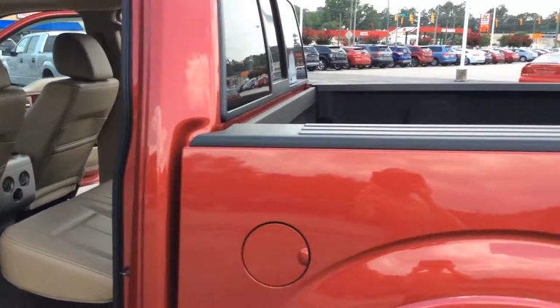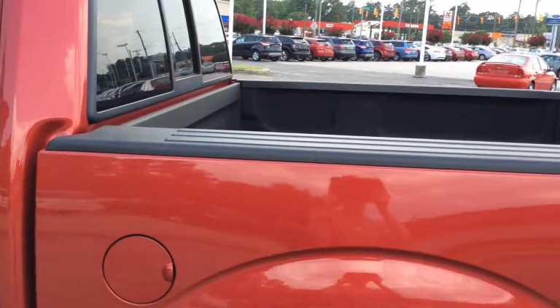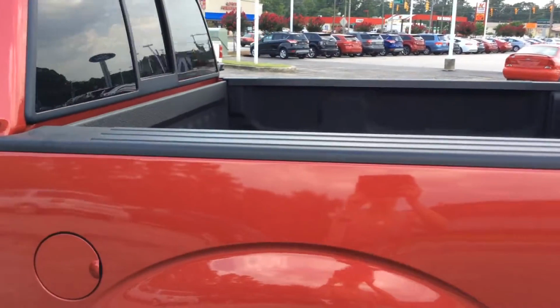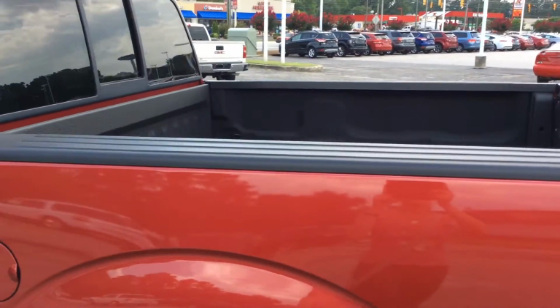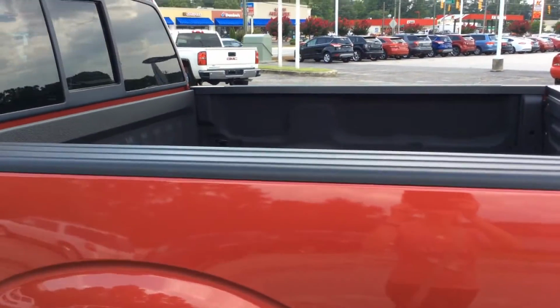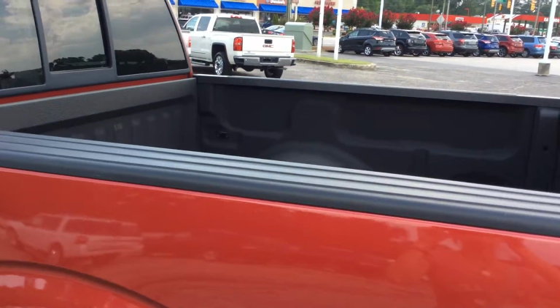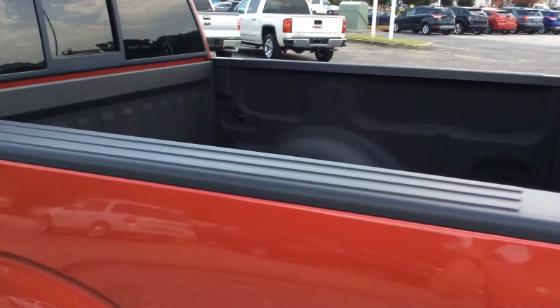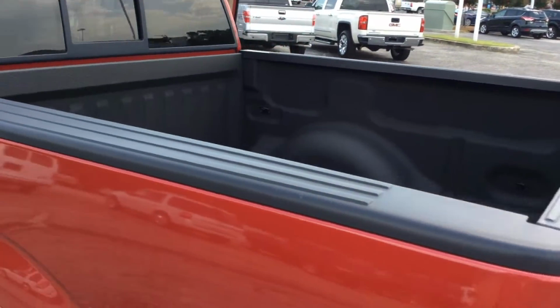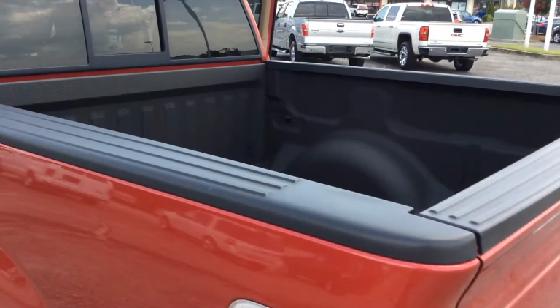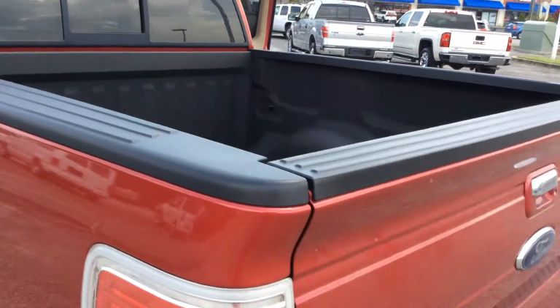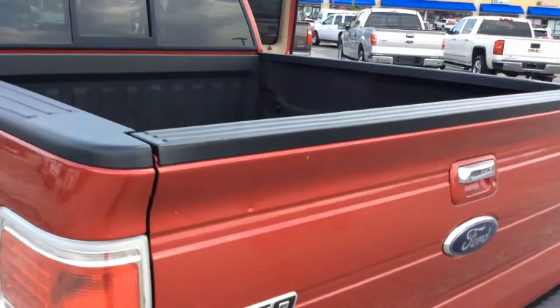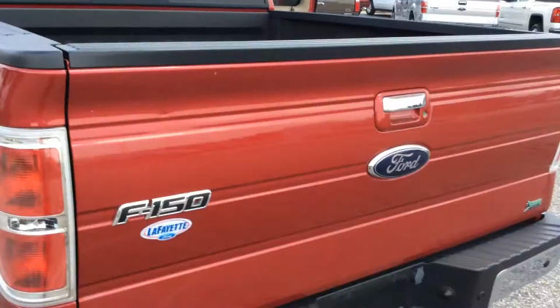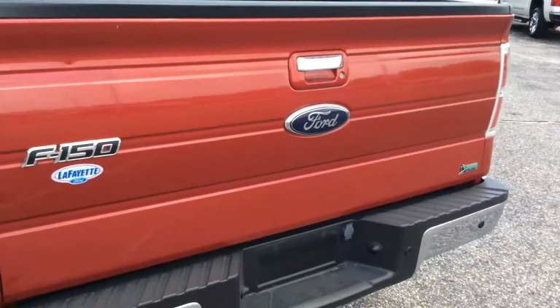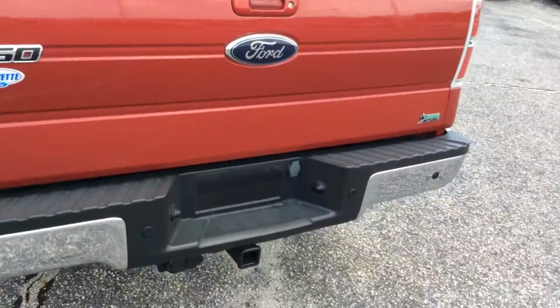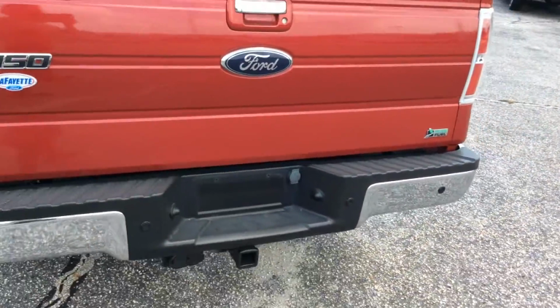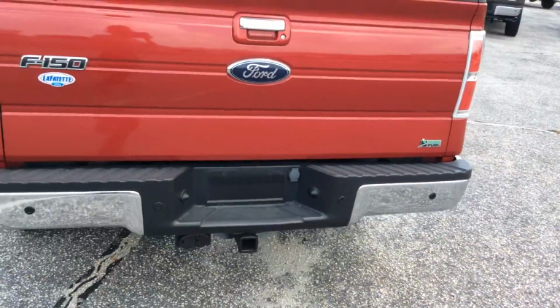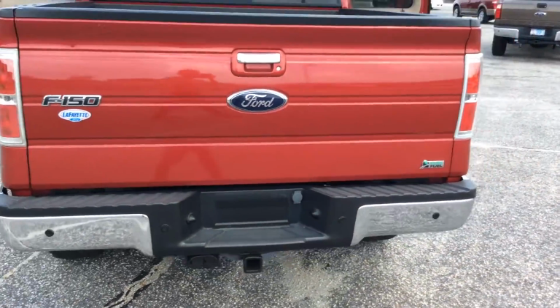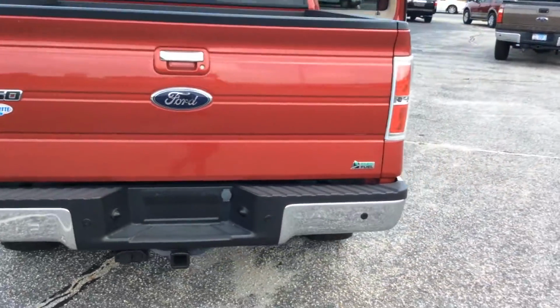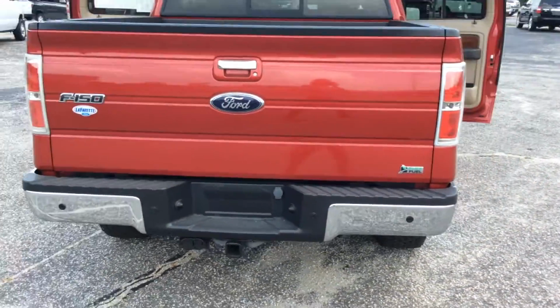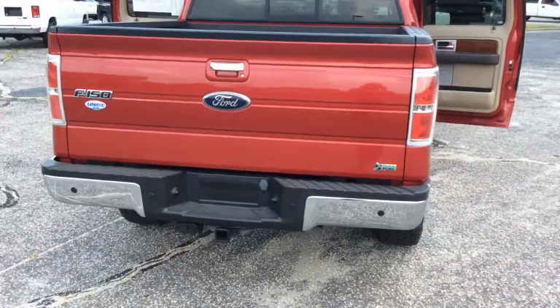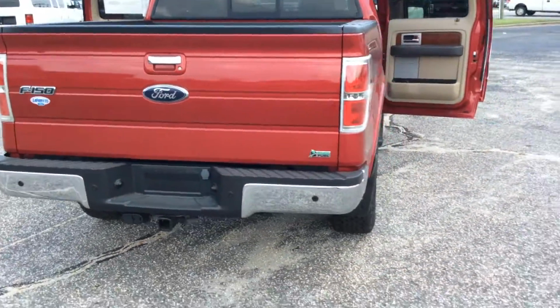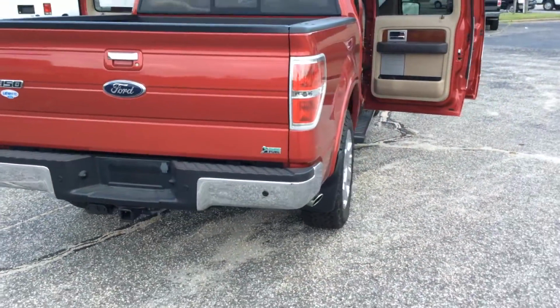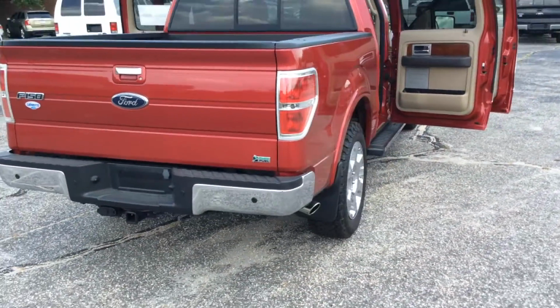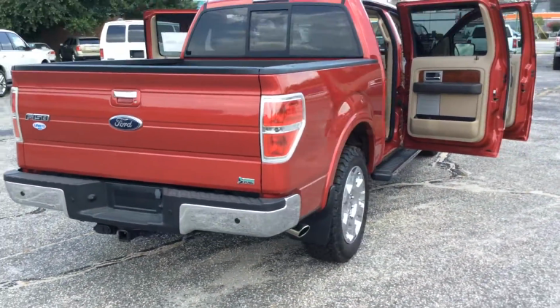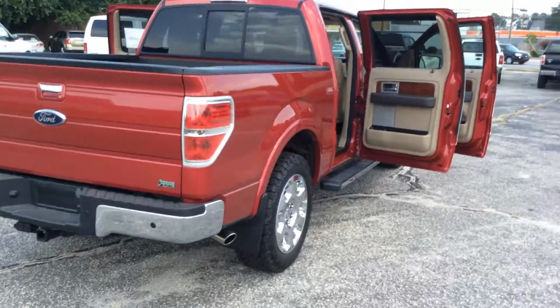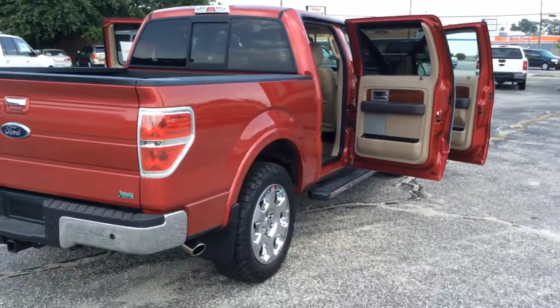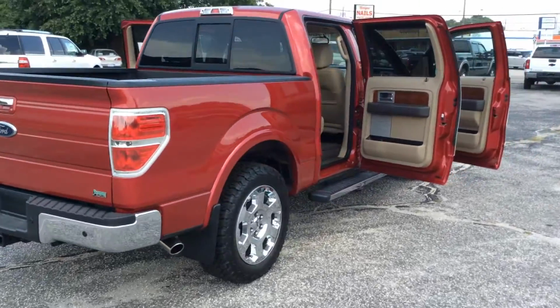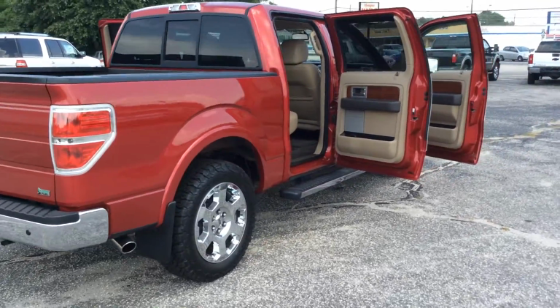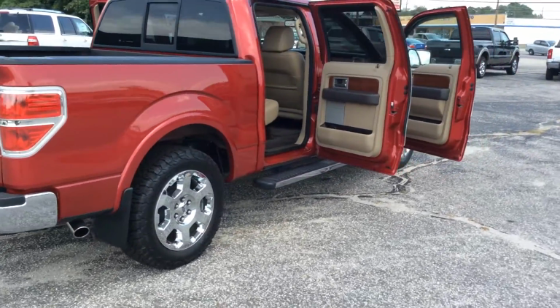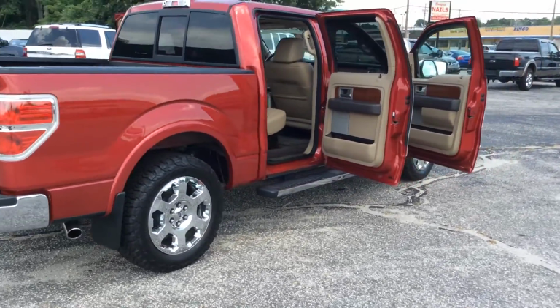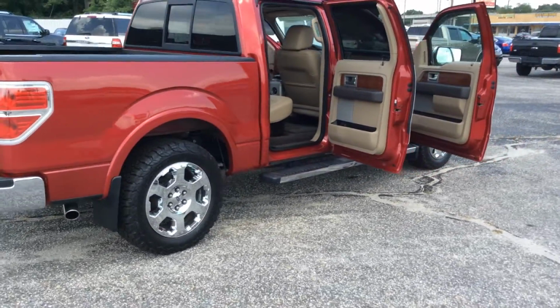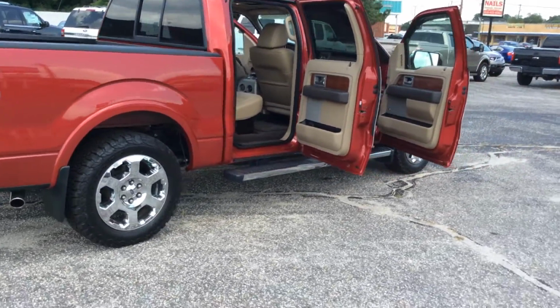Going around to the bed, we have a Line-X spray-in bed liner. There is a hitch in the back. Fuel efficient truck, only 55,000 miles.